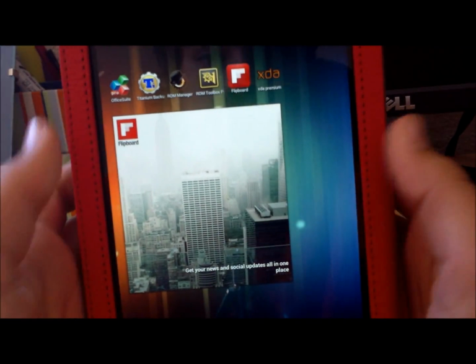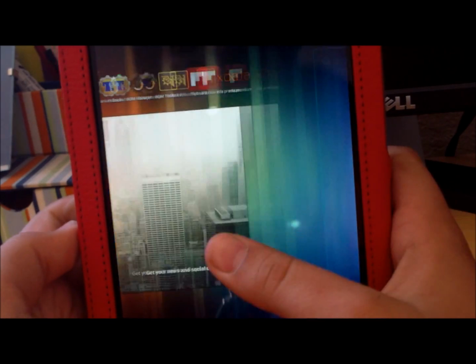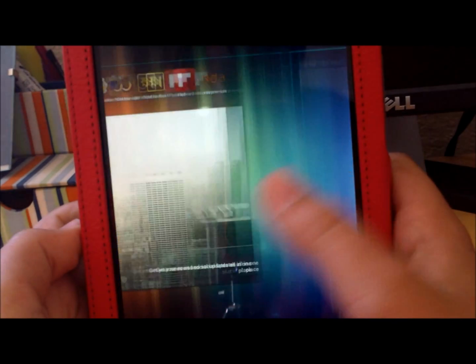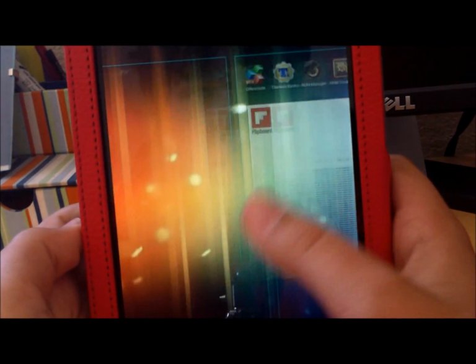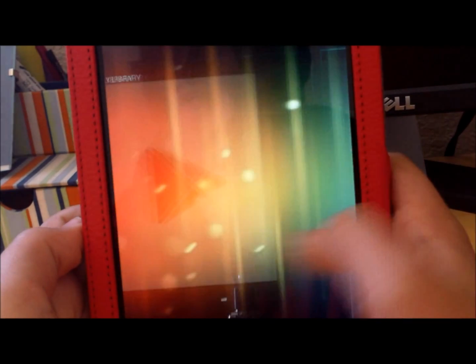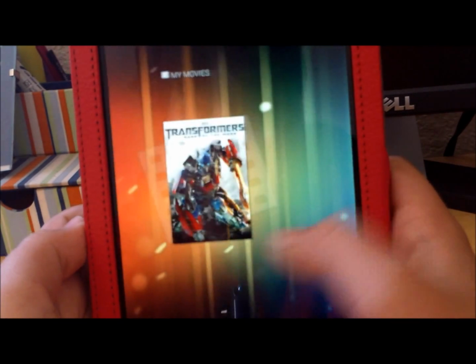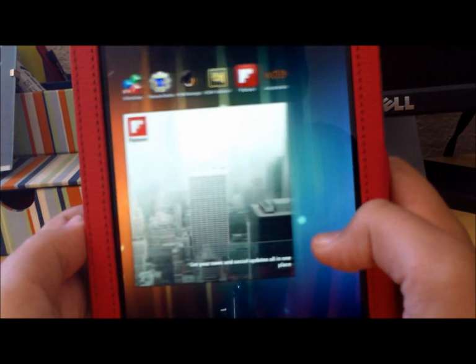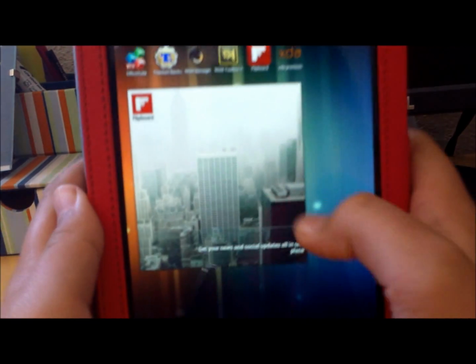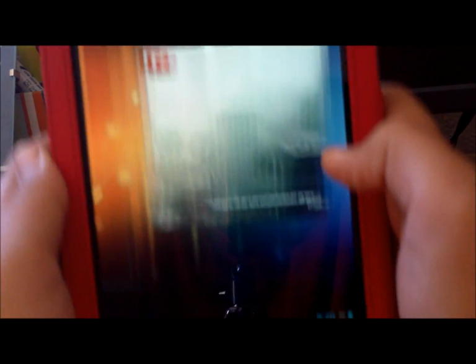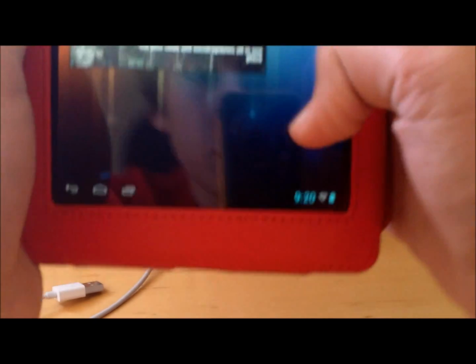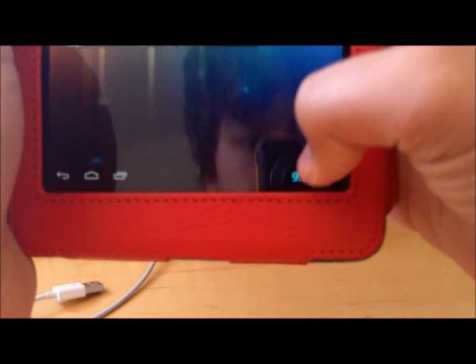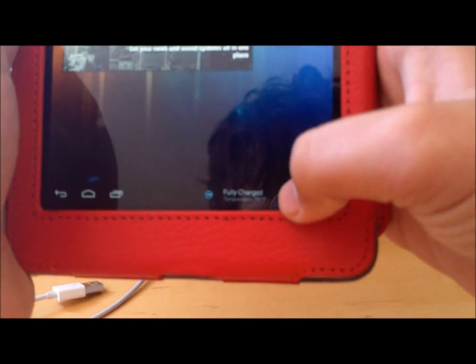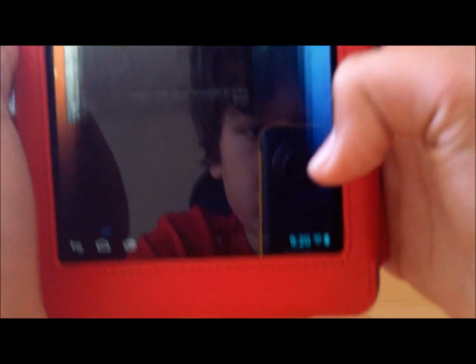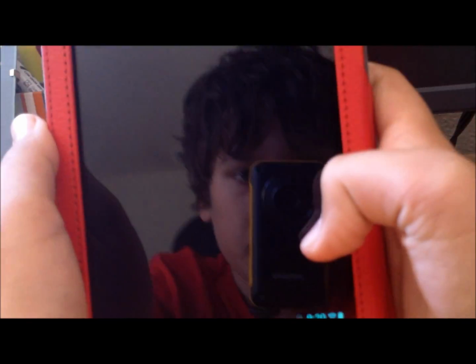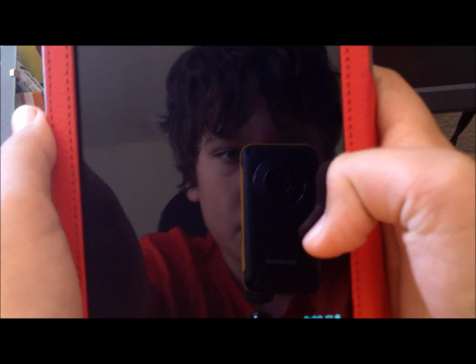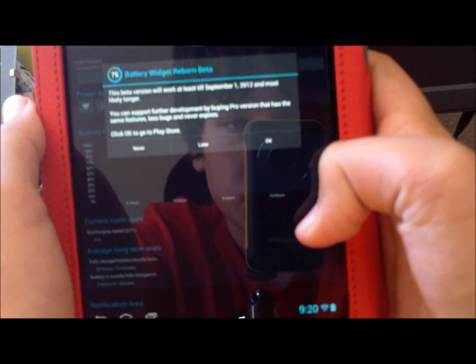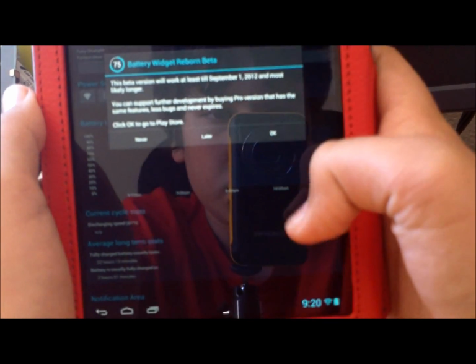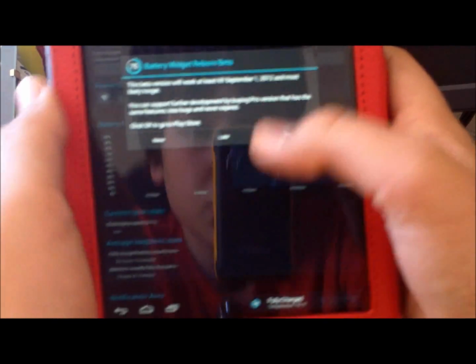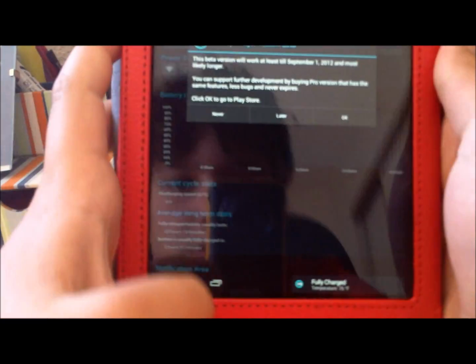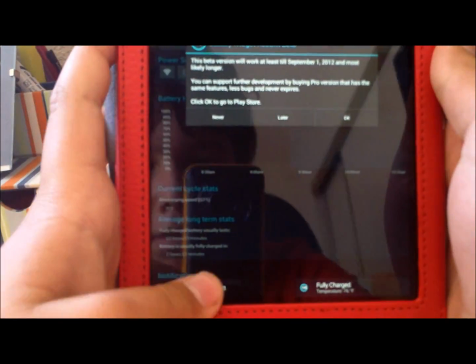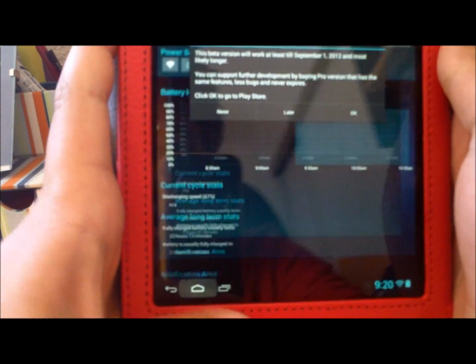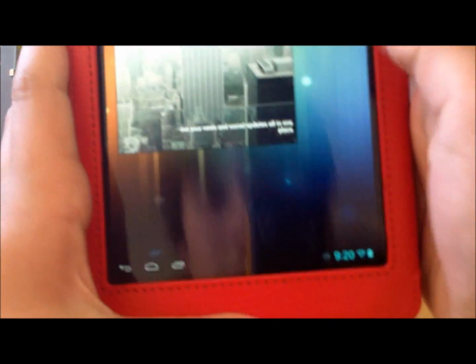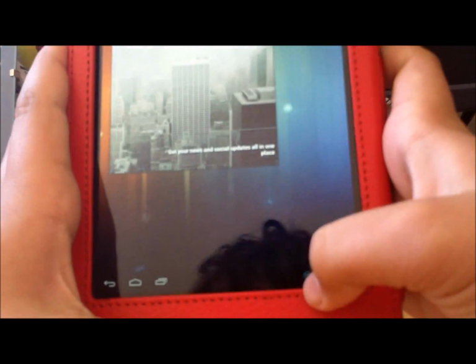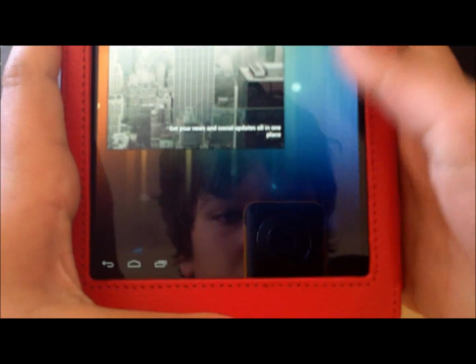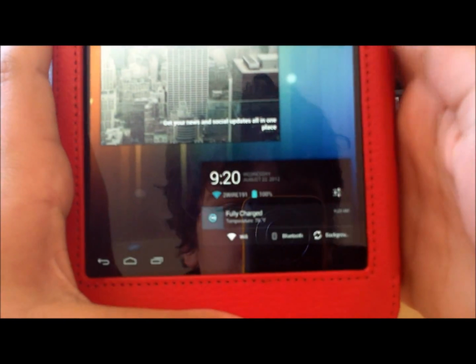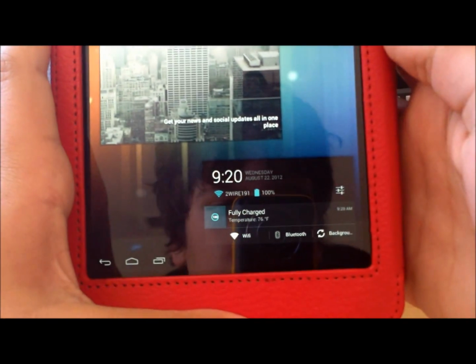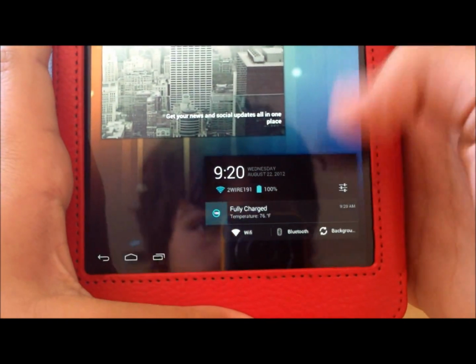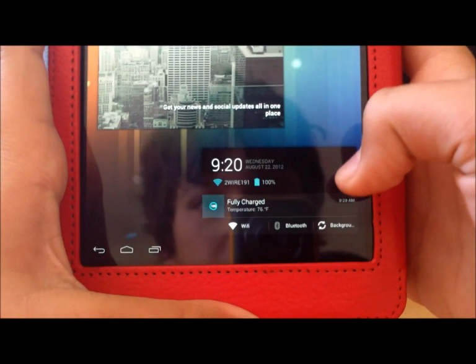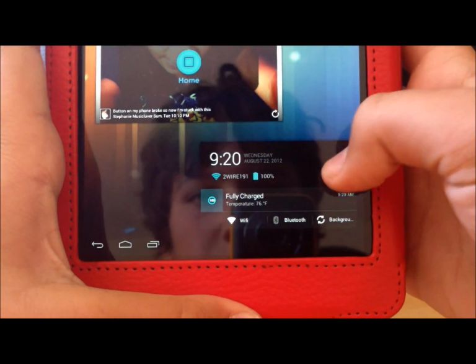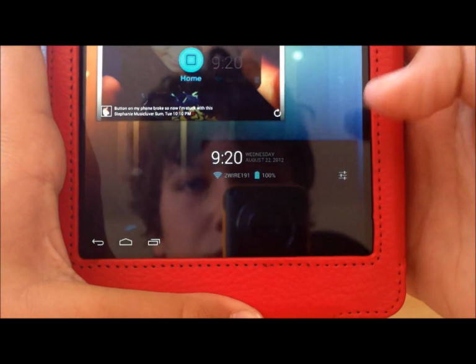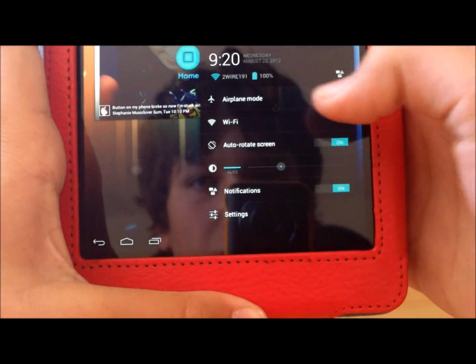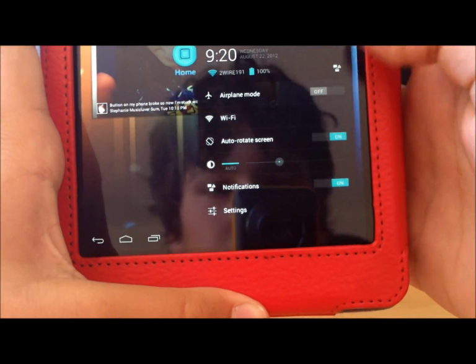Okay, so there you go — it's in tablet mode. You've got your Notification Center at the bottom, and toggles. As you can see, you can still expand the messages.